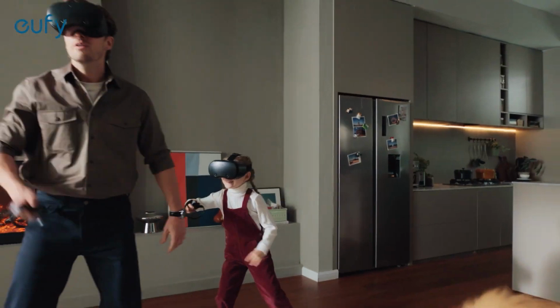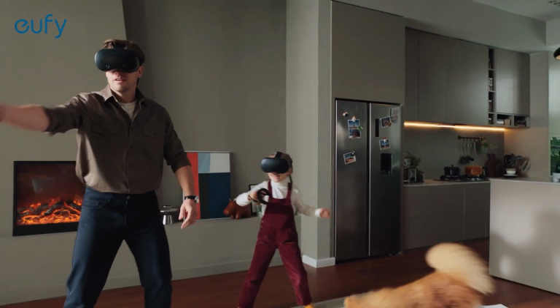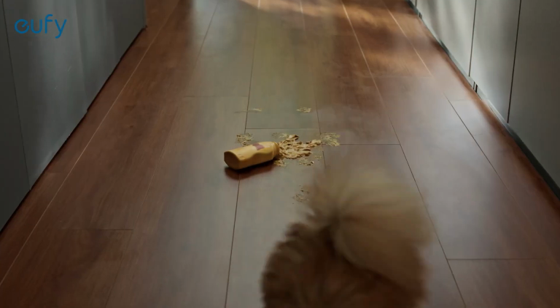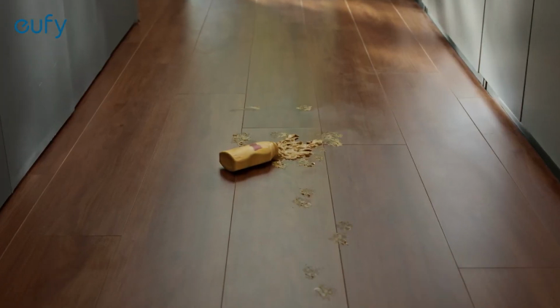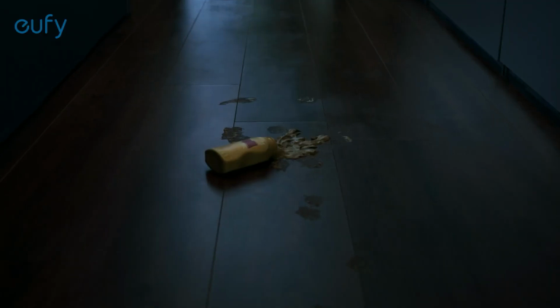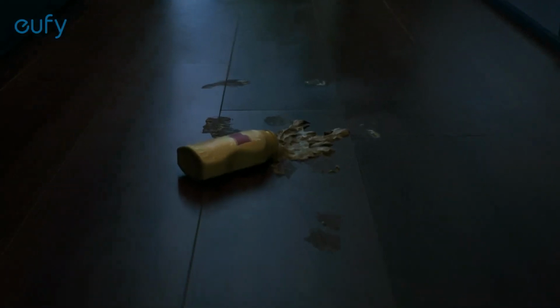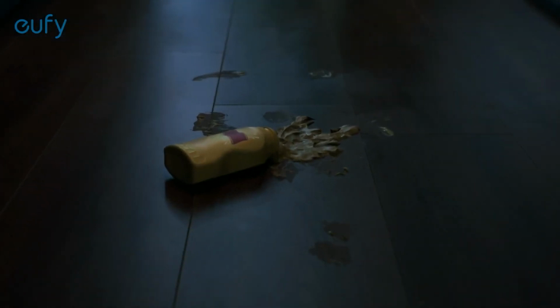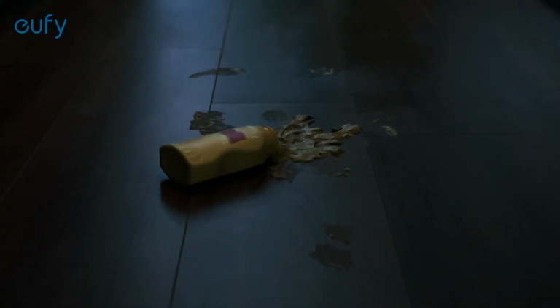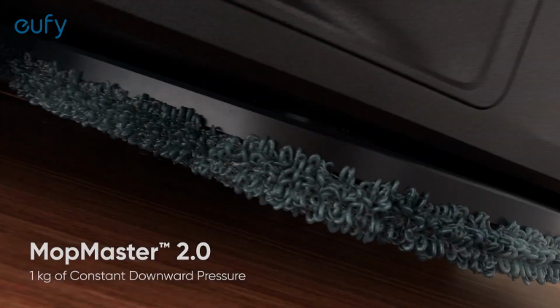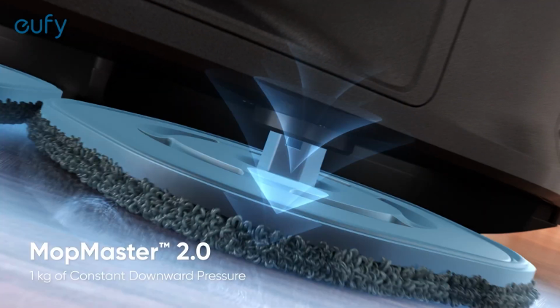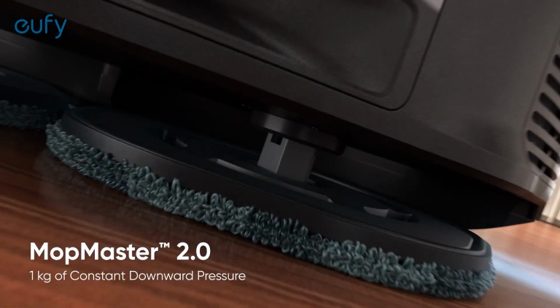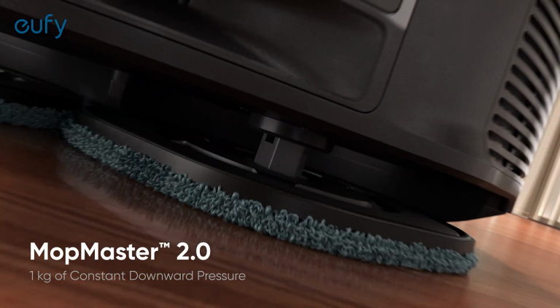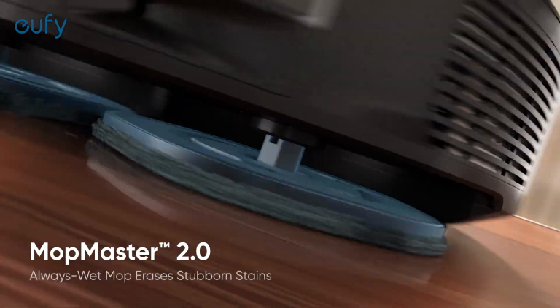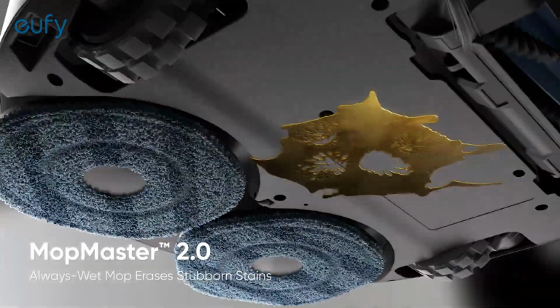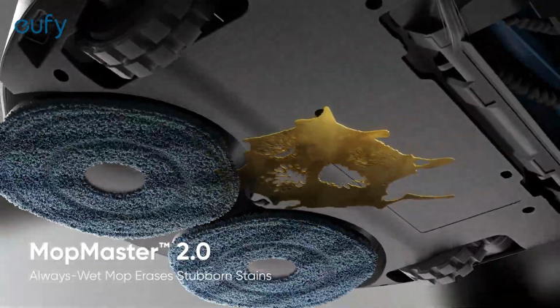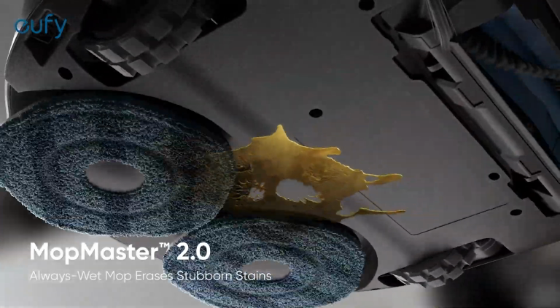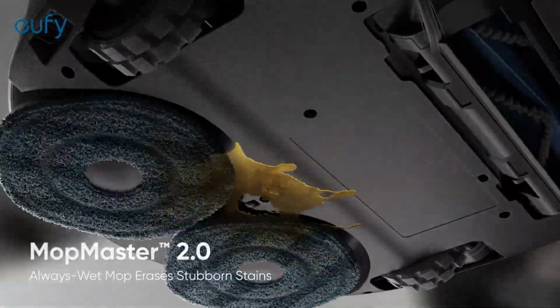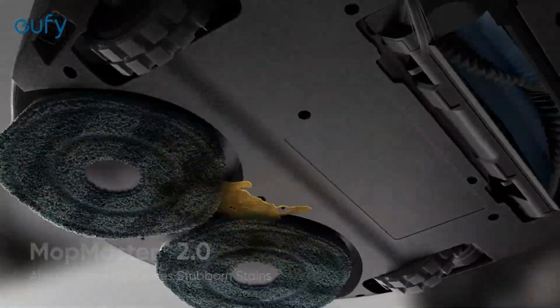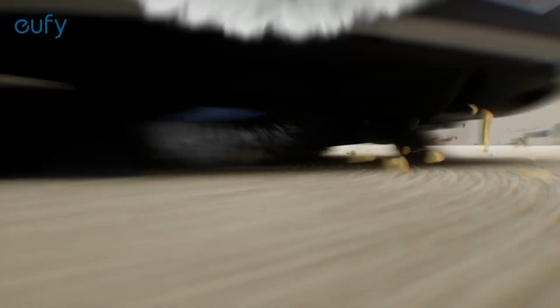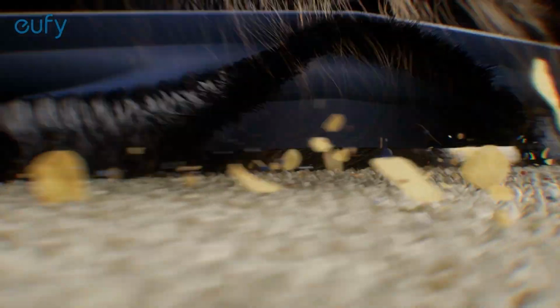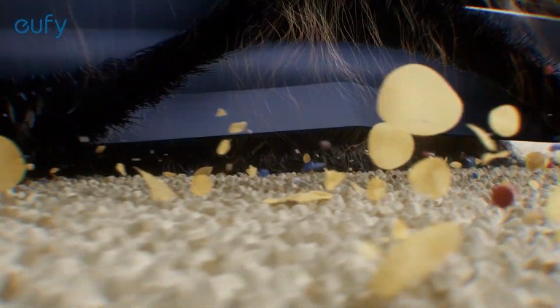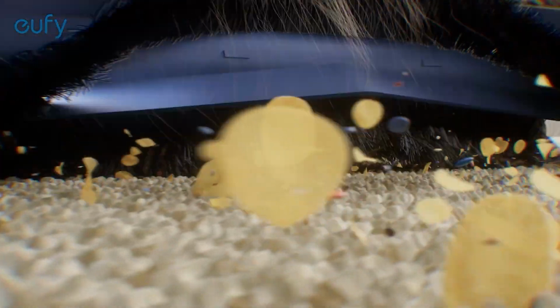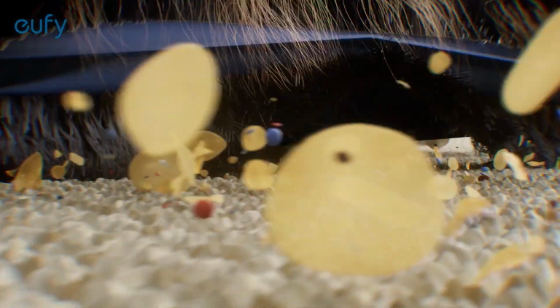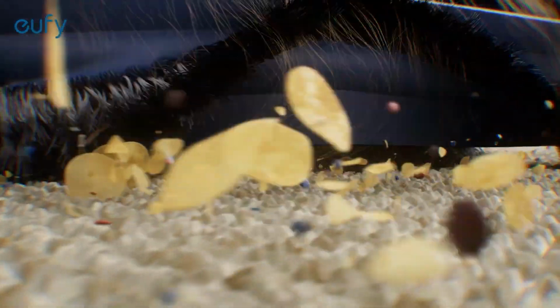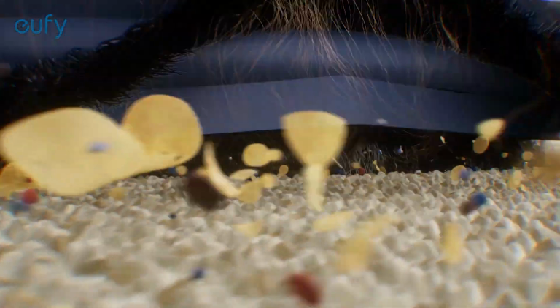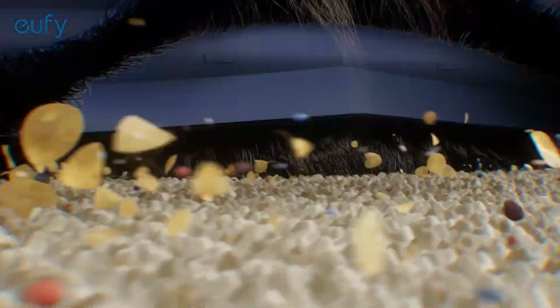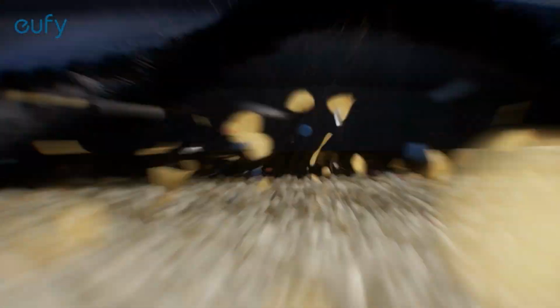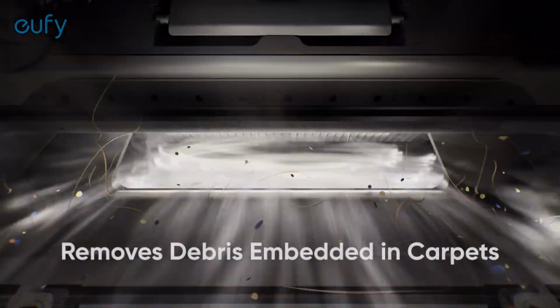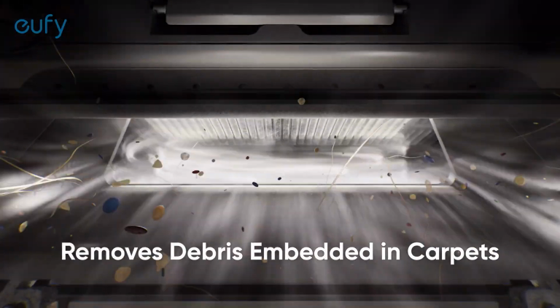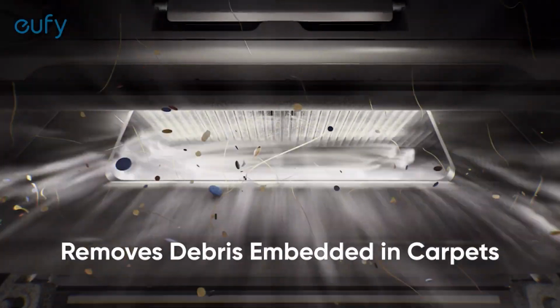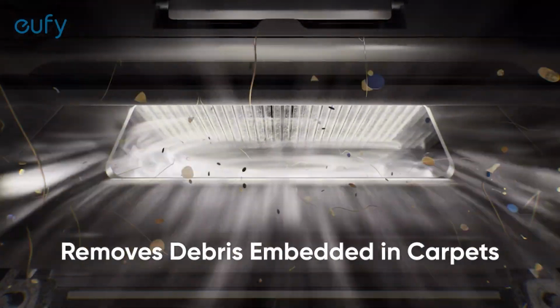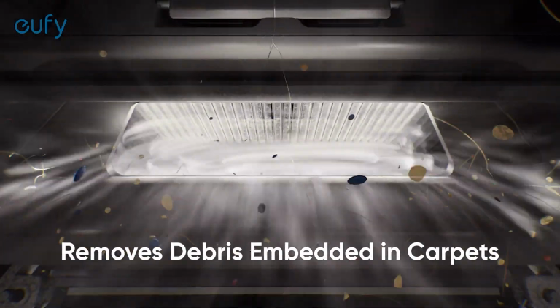The always-wet mops are a game-changer, erasing stubborn stains with ease. And for those tough-to-clean carpets, the X10 Pro's 8000 Pascal suction power dives deep to remove embedded debris.